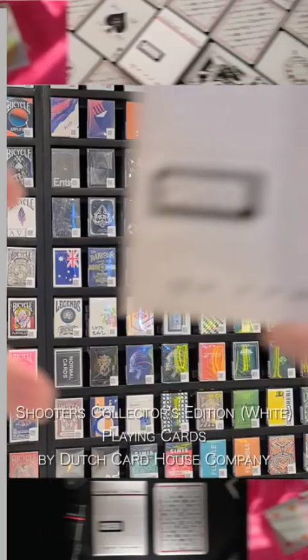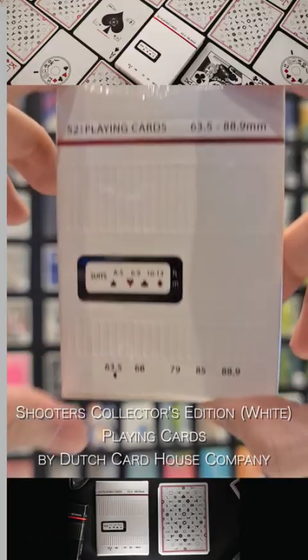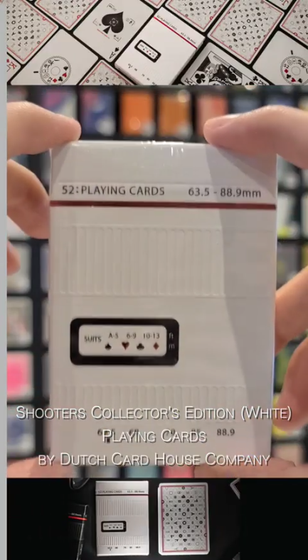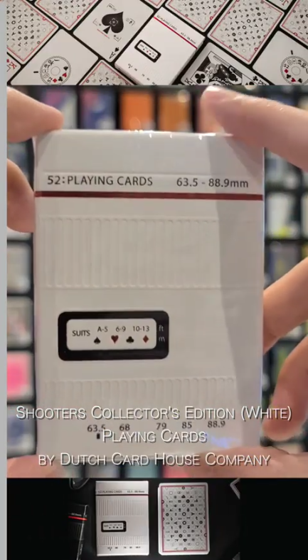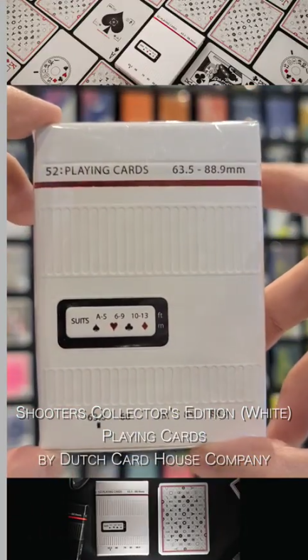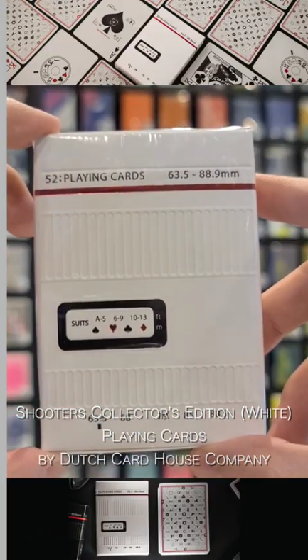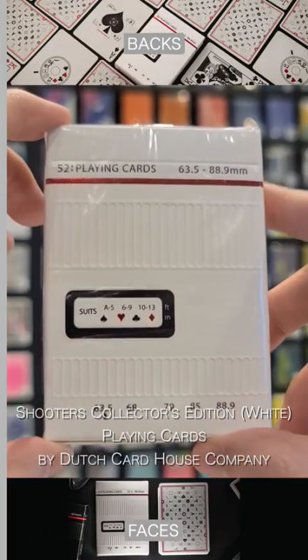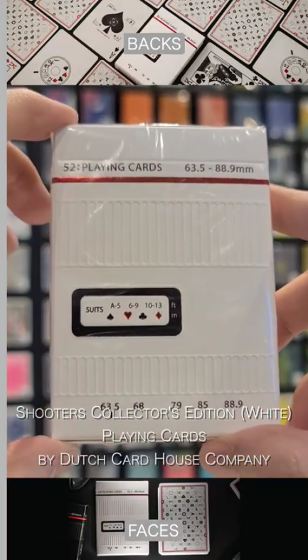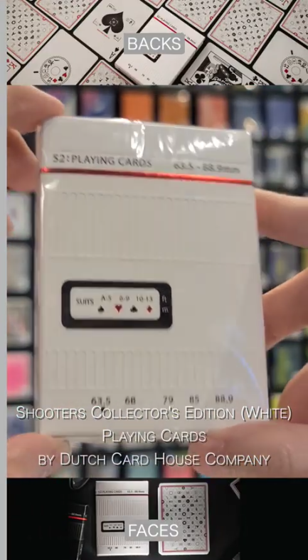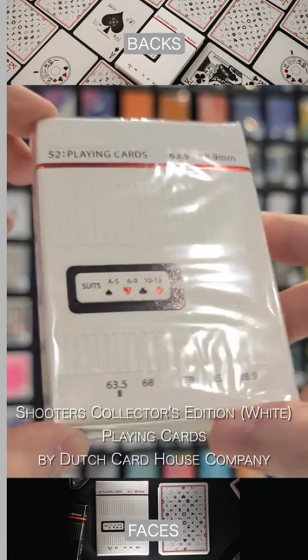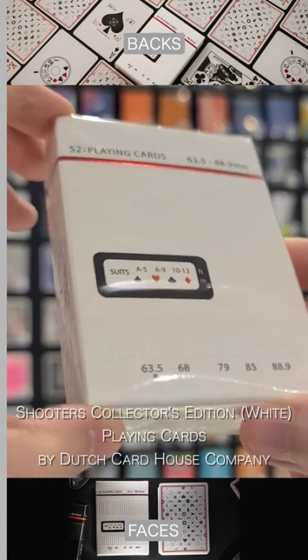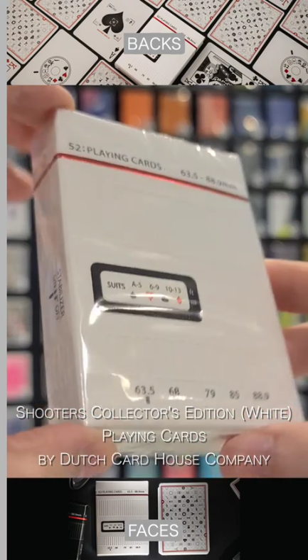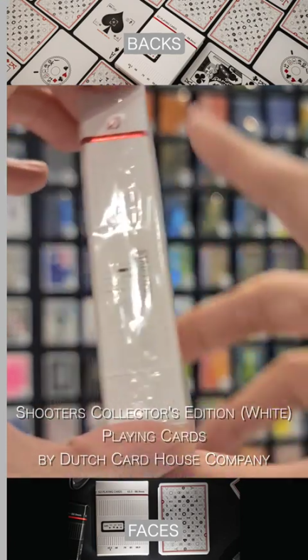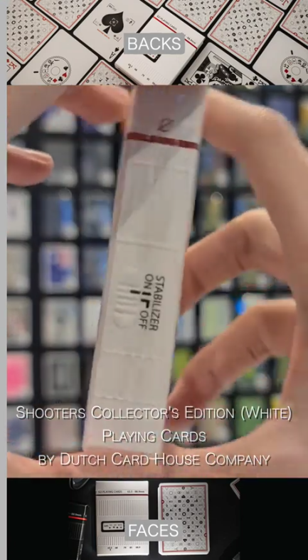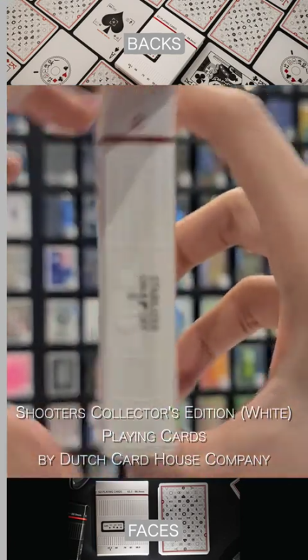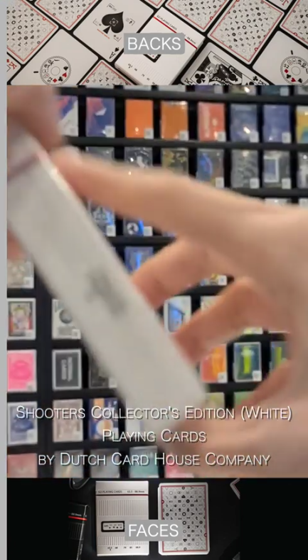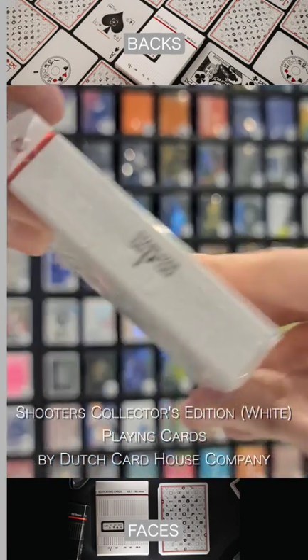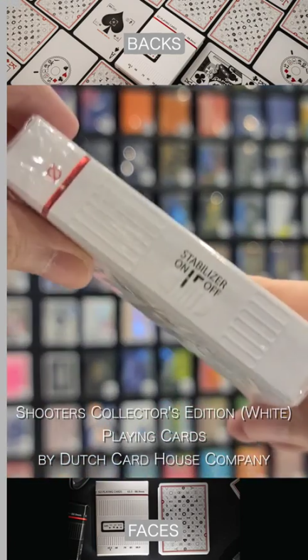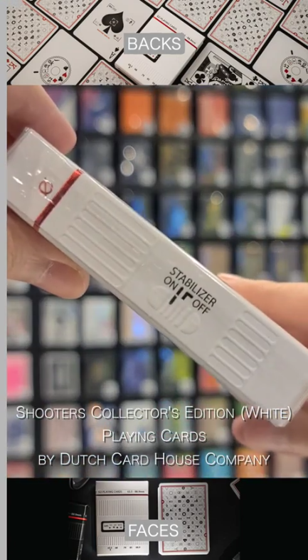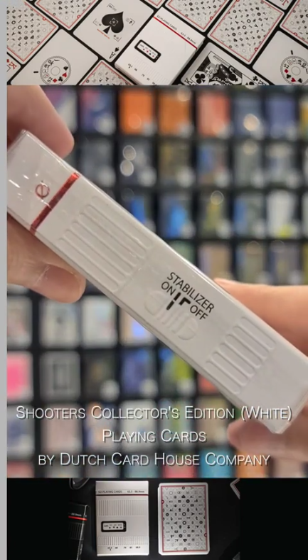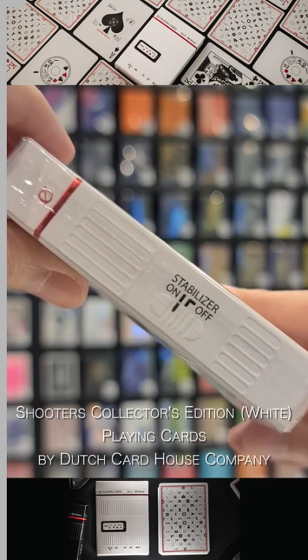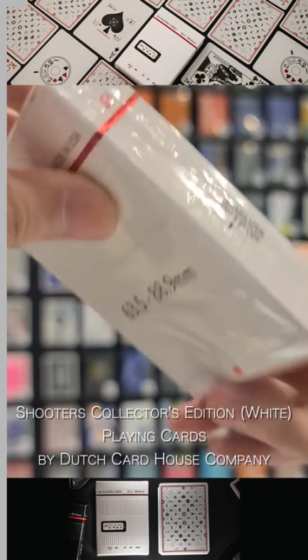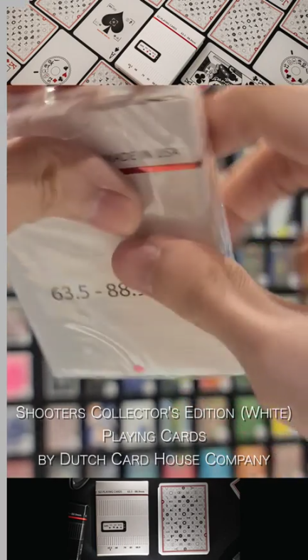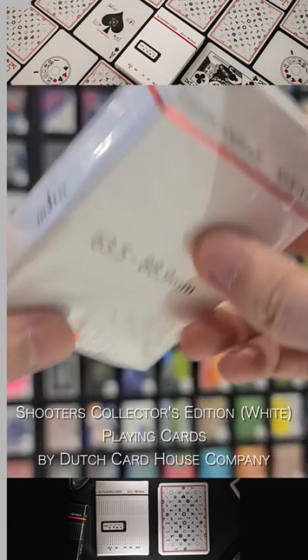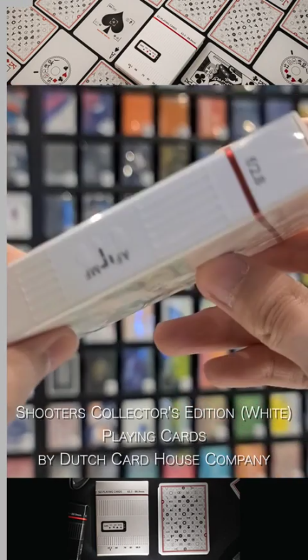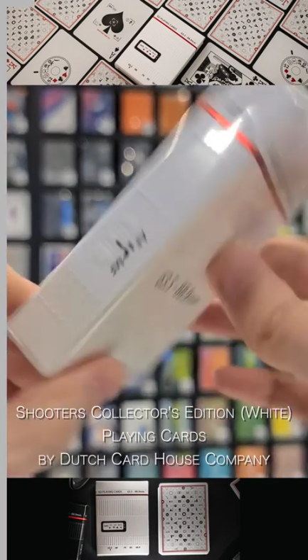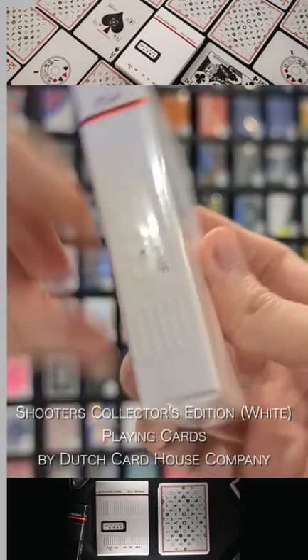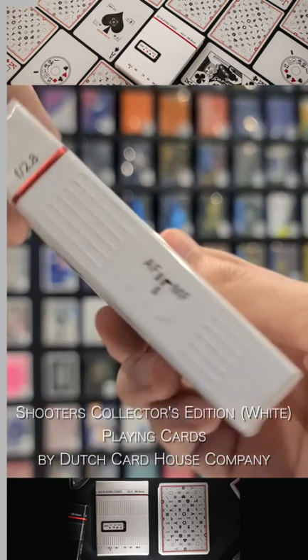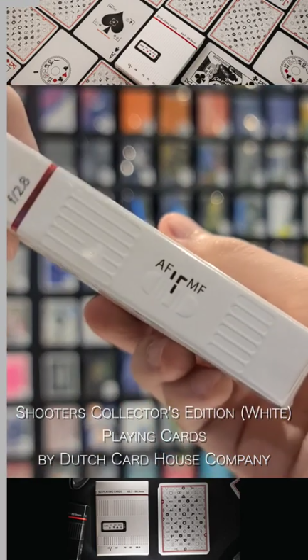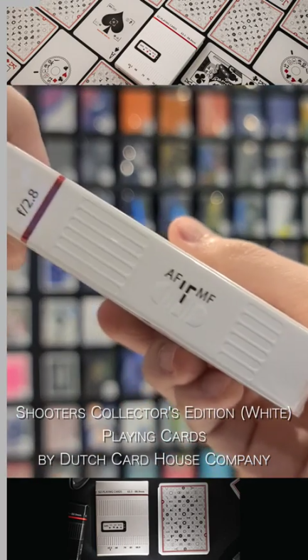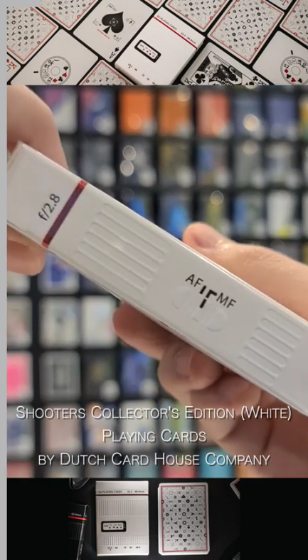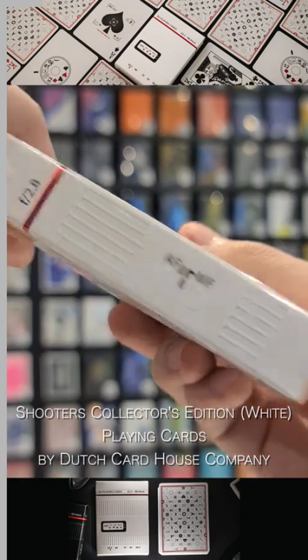The Shooters Collectors Edition Playing Cards is a collaboration with Matt Fujiwara and brilliantly mimics the aesthetics of a camera. The card back features icons that can be found and recognized by any camera owner or operator.